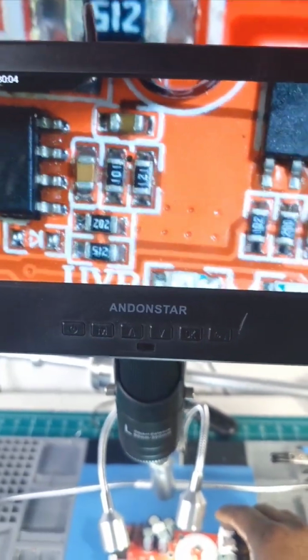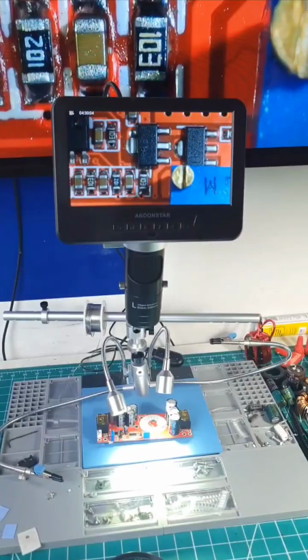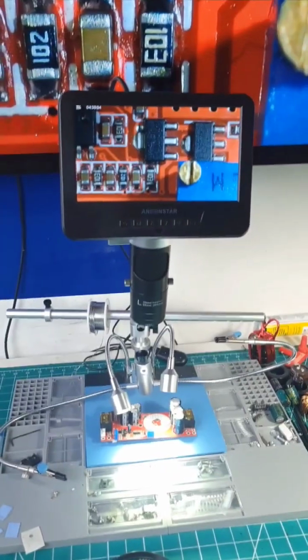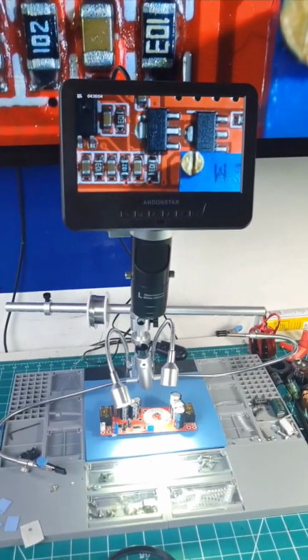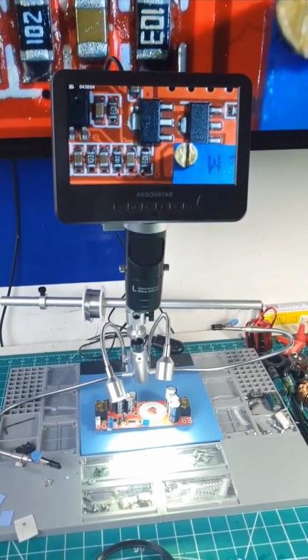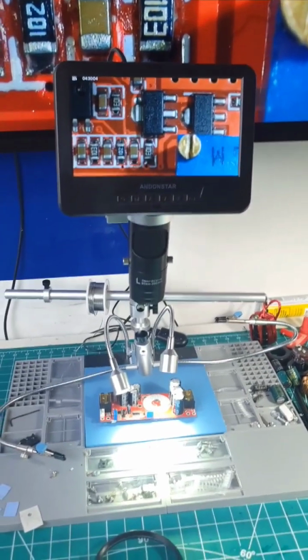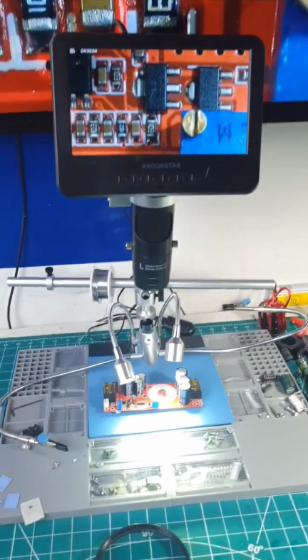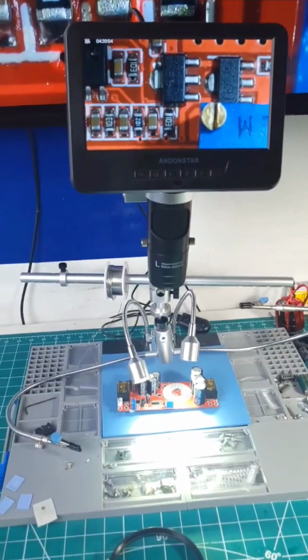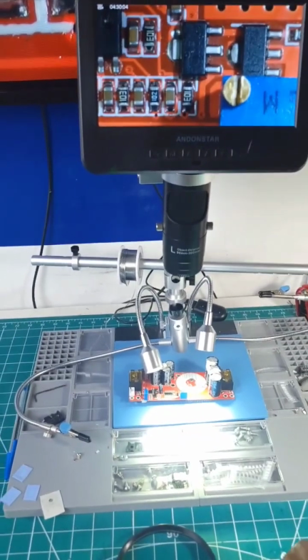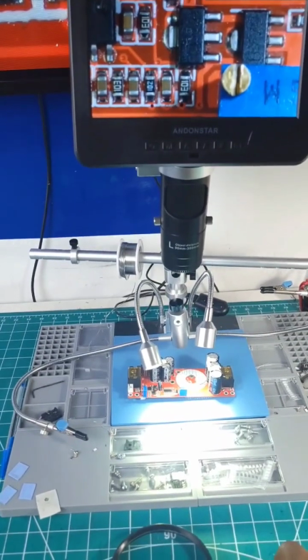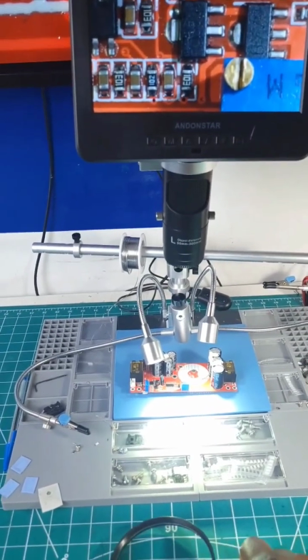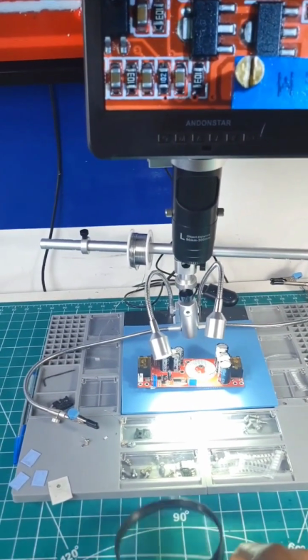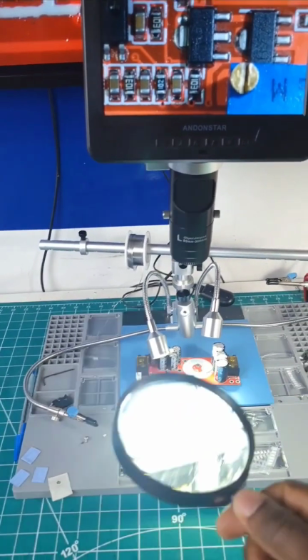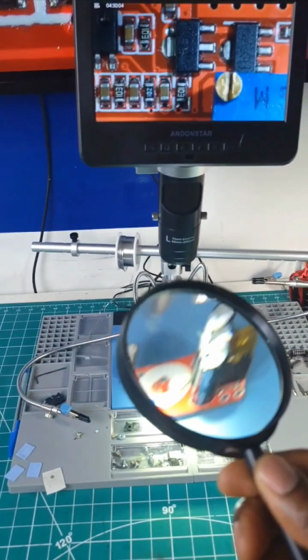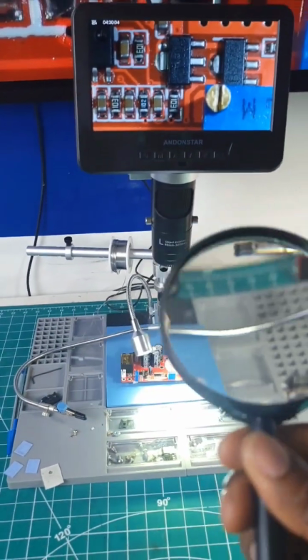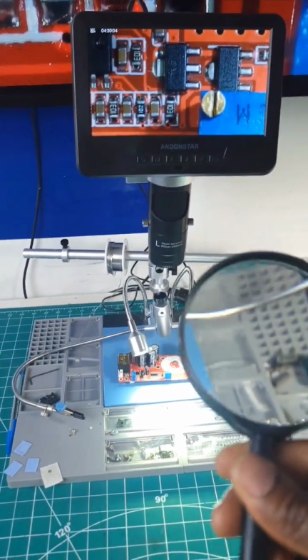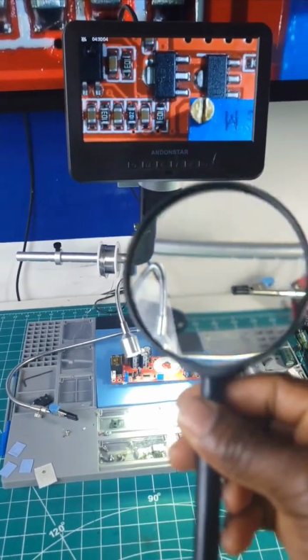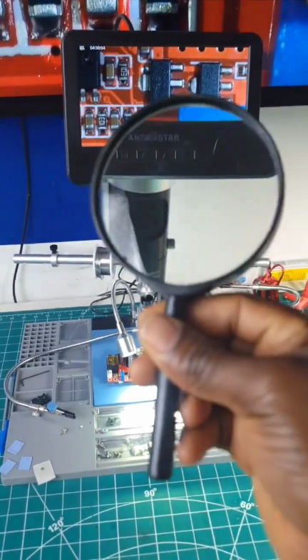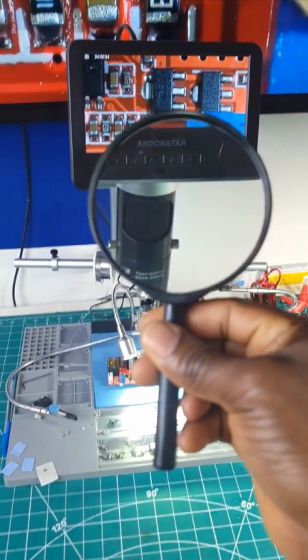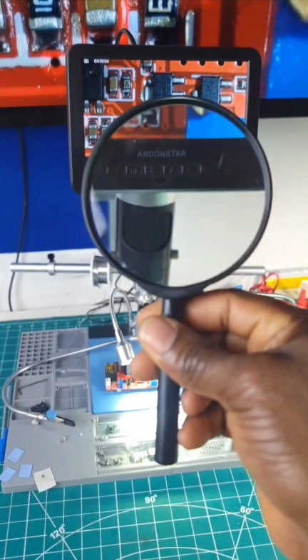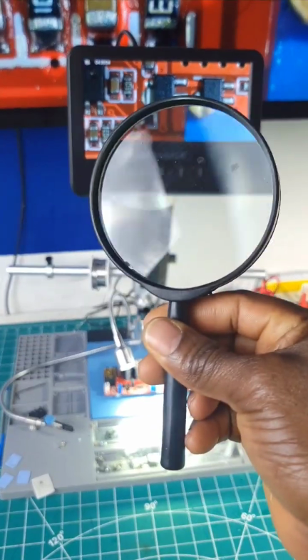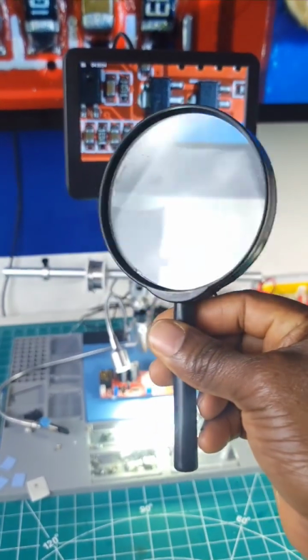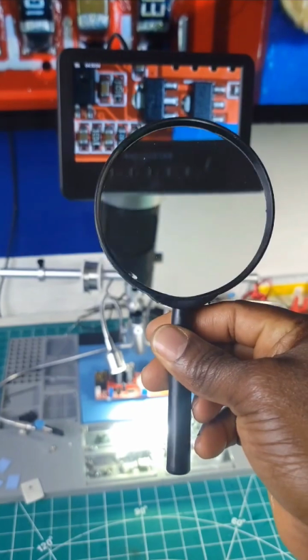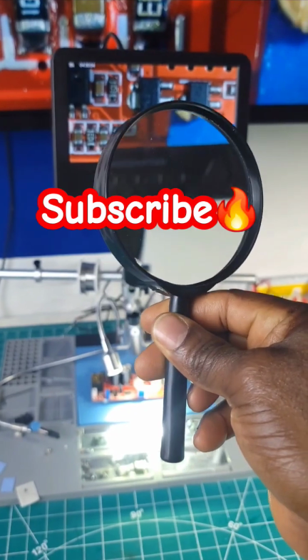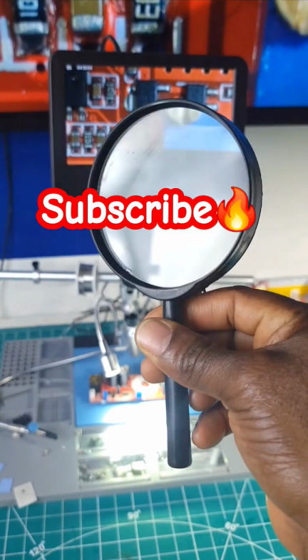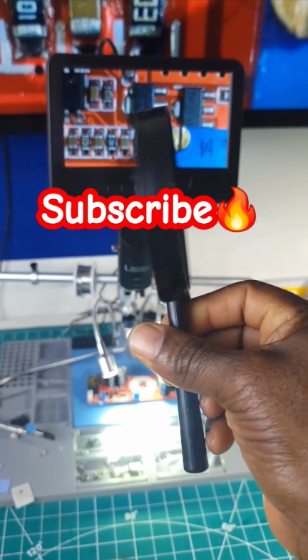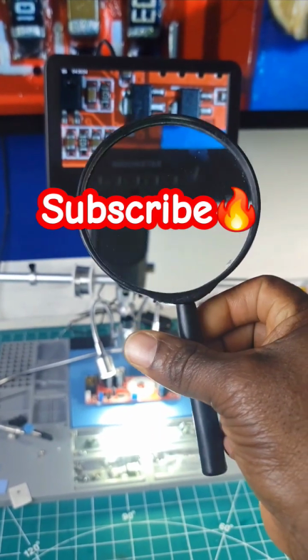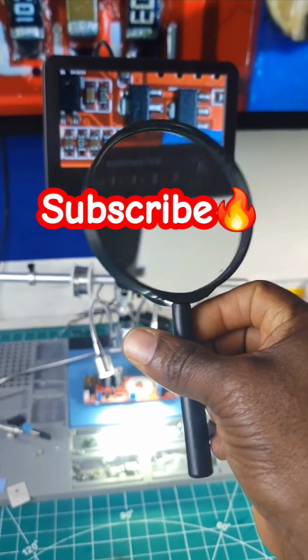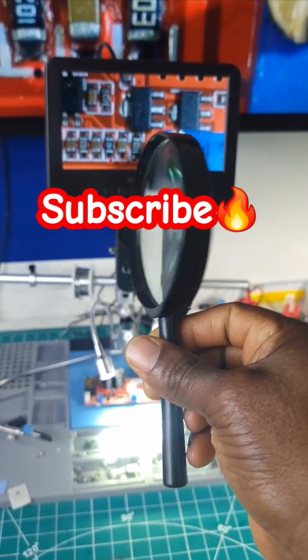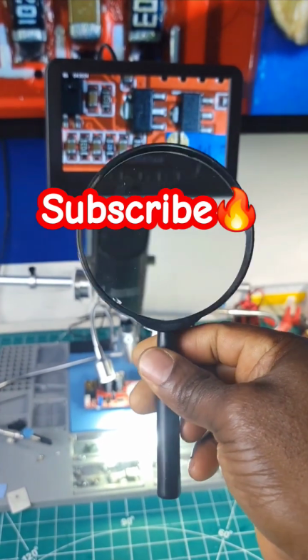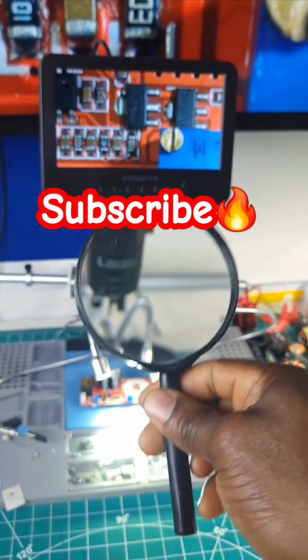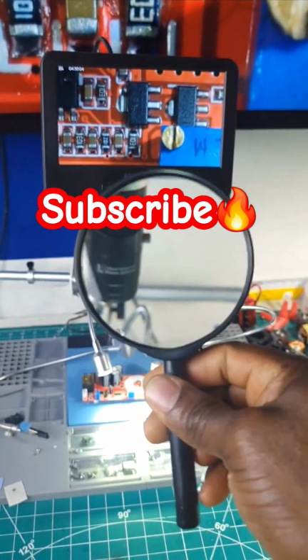You don't need to have an expensive microscope like this to be able to inspect your boards during the repair. You can also use a cheap magnifying glass like this to just zoom in on the board and look at it.